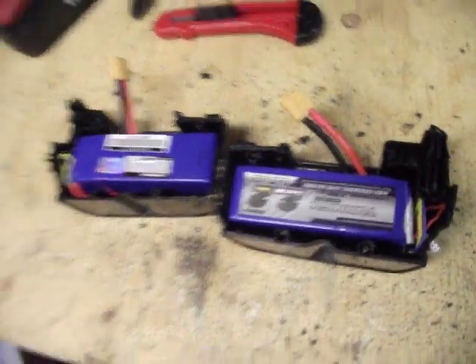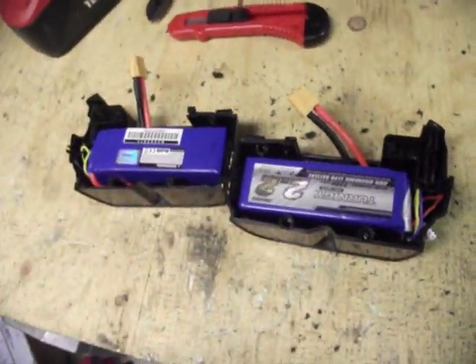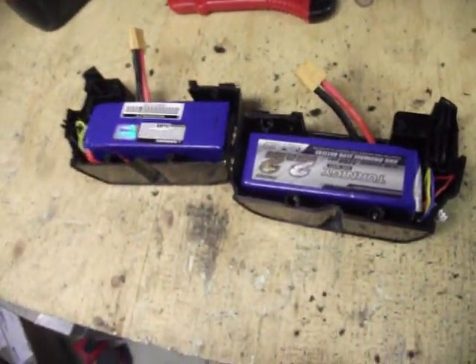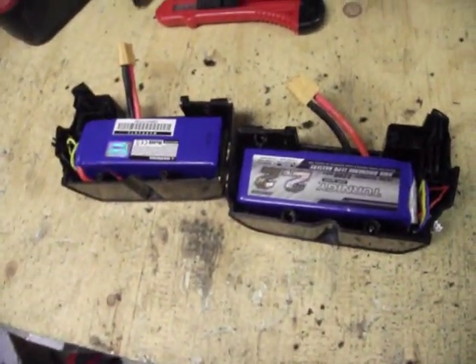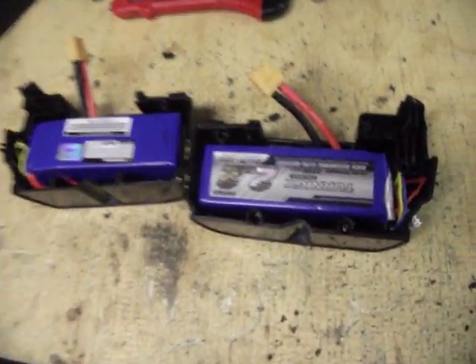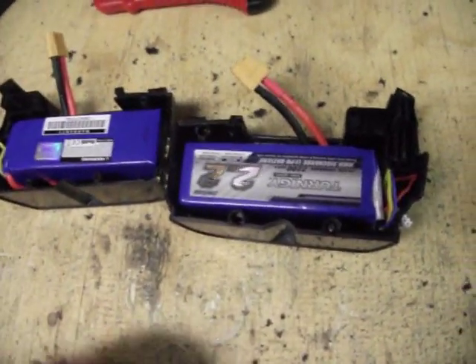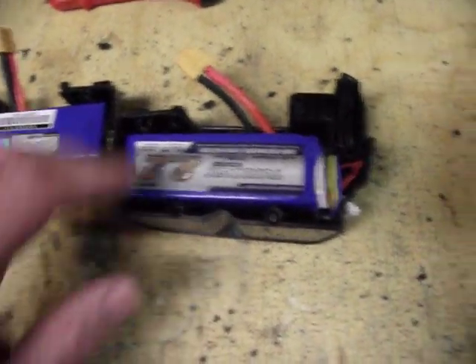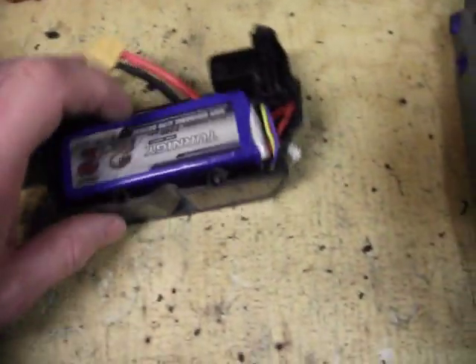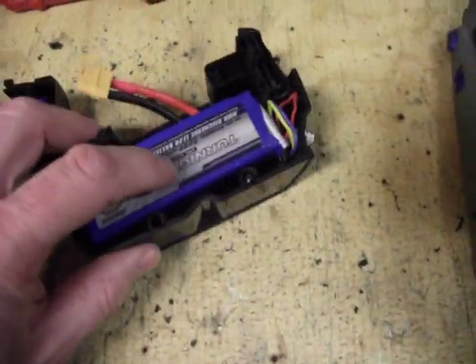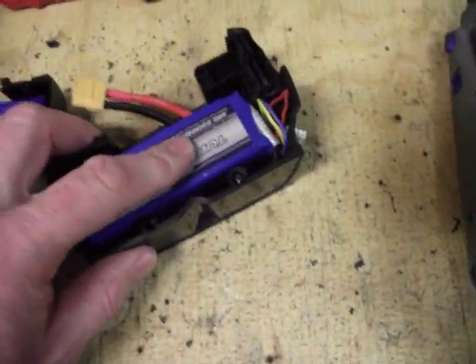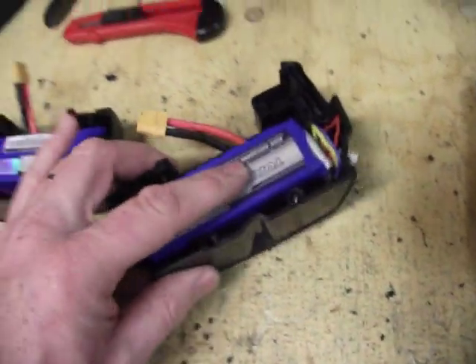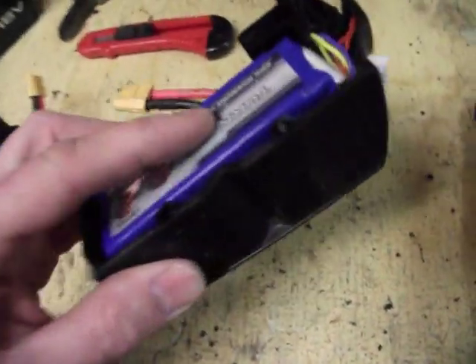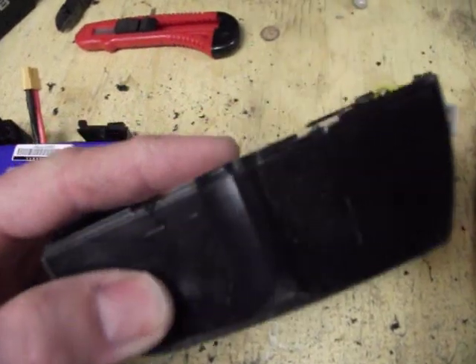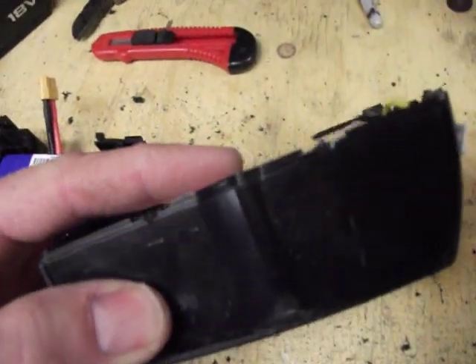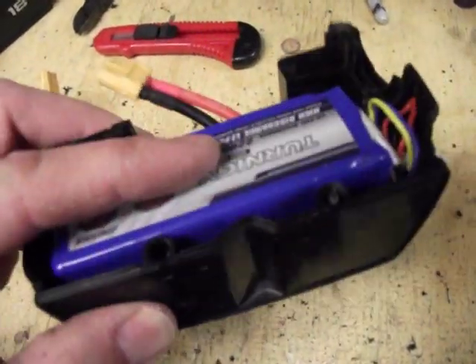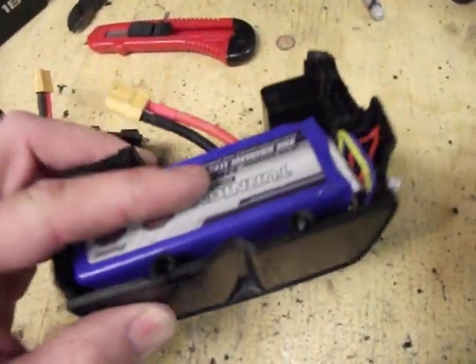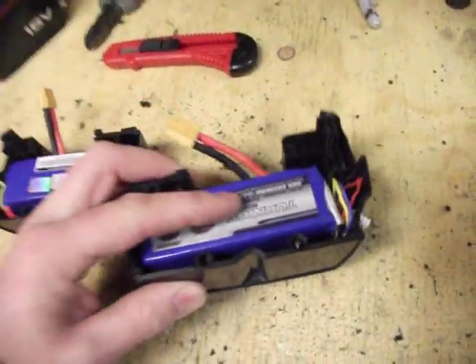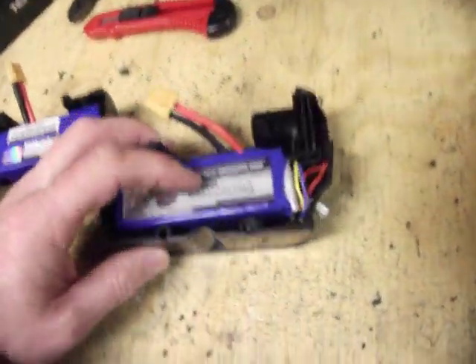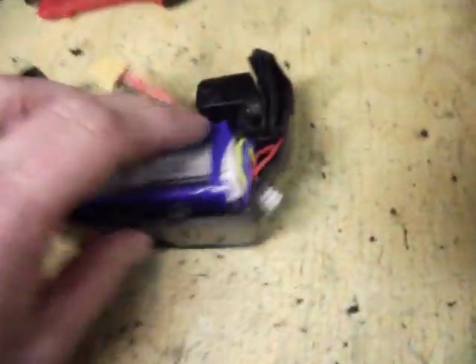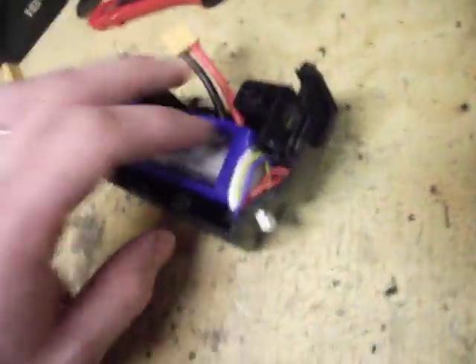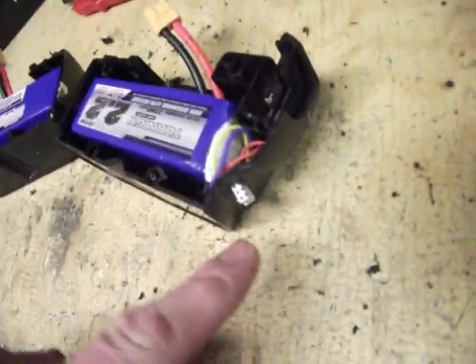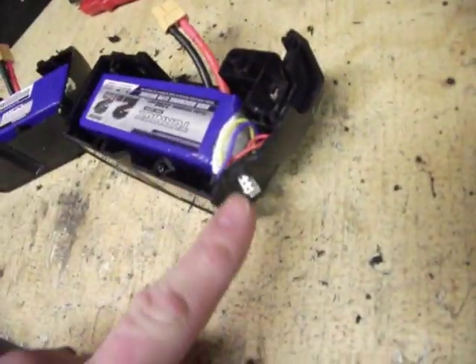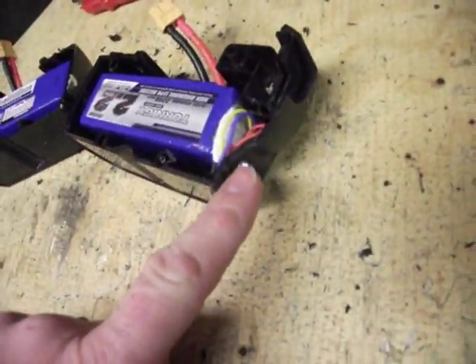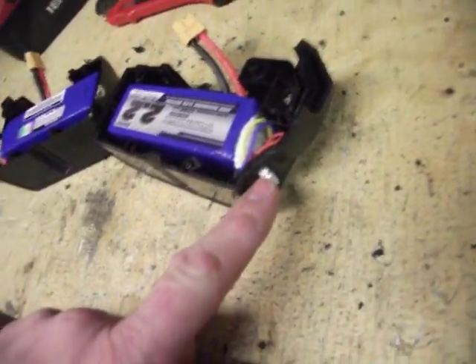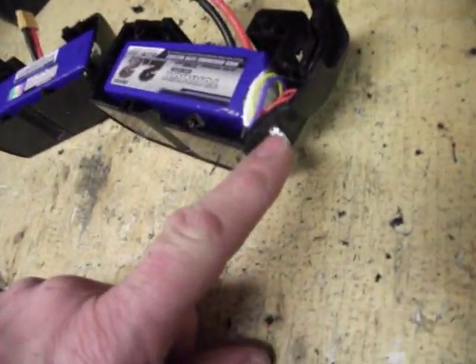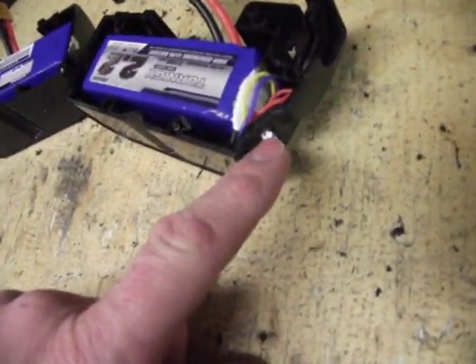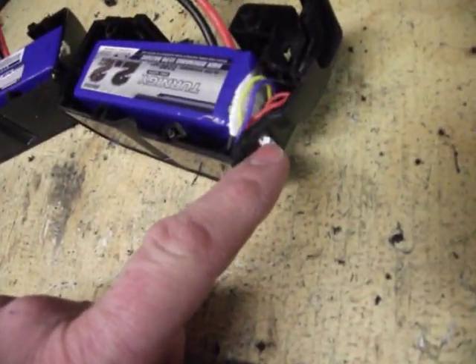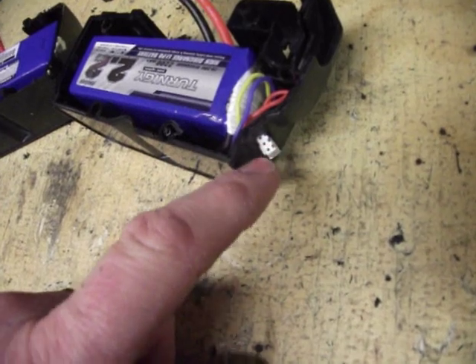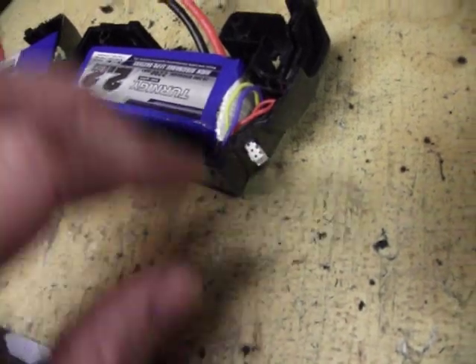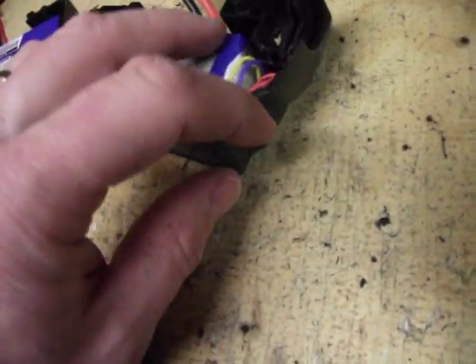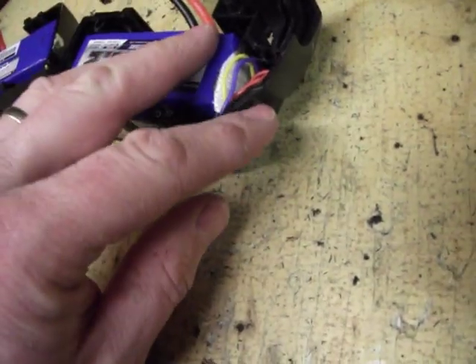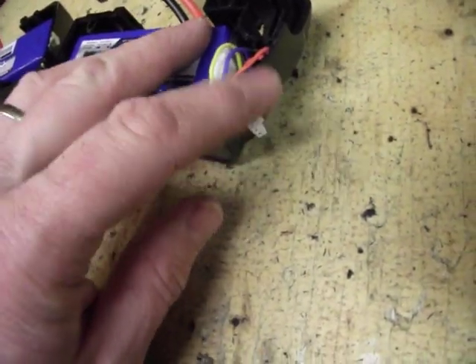I've got the two packs in there. They fit nicely — I've got spare room. I've got my charge port sticking out so I can get to it. They'll just pop out and push back in.